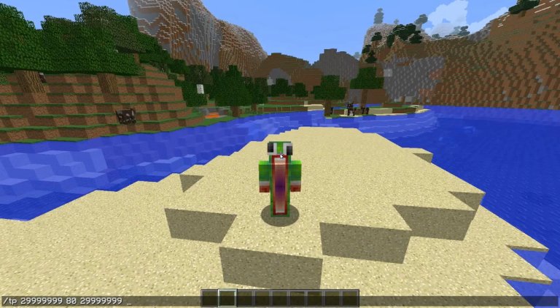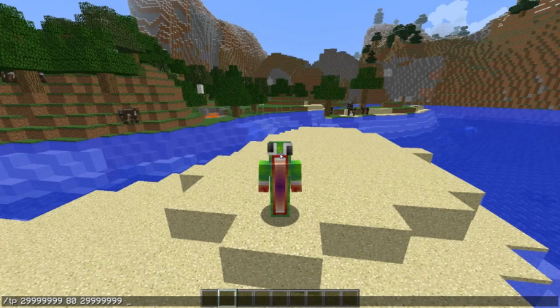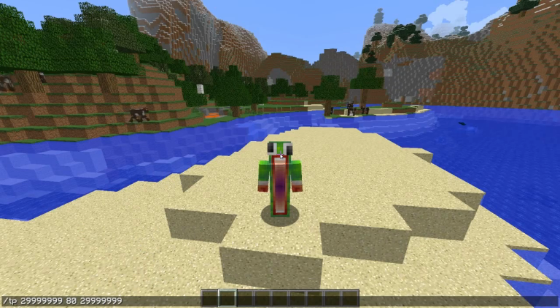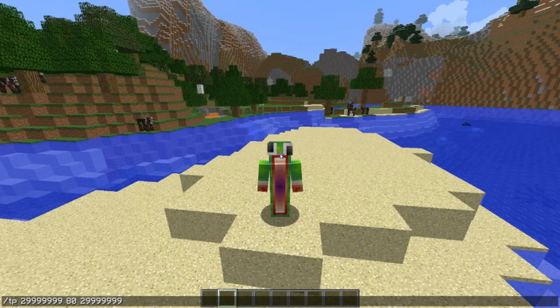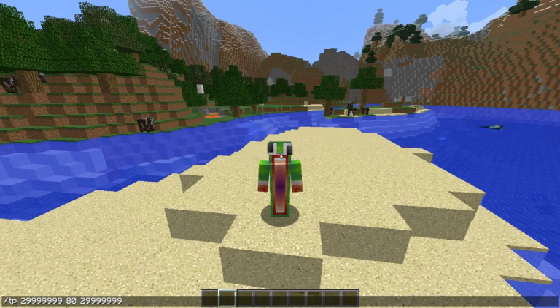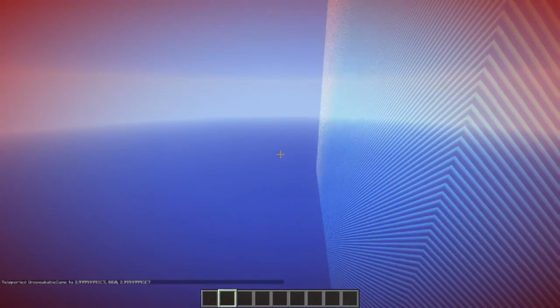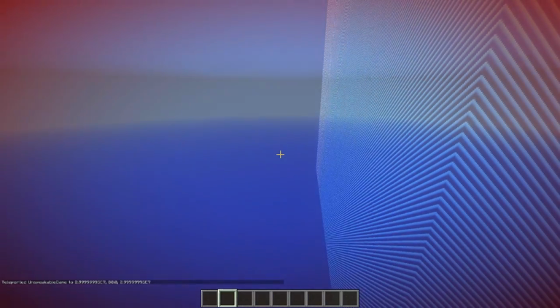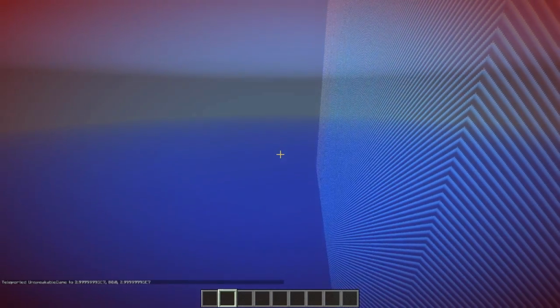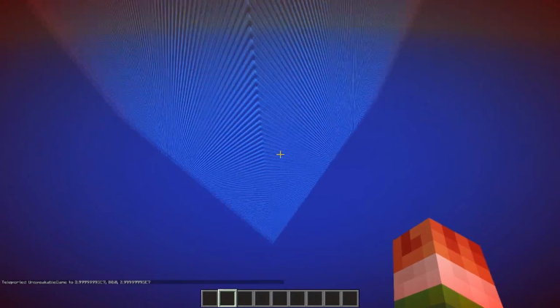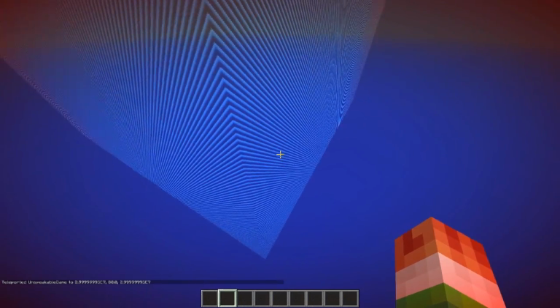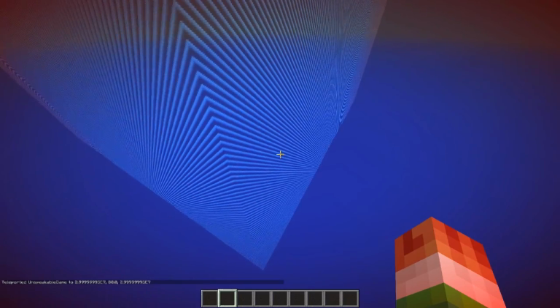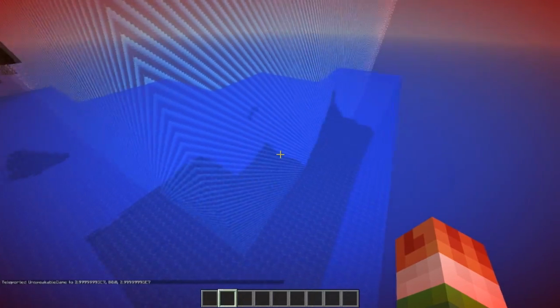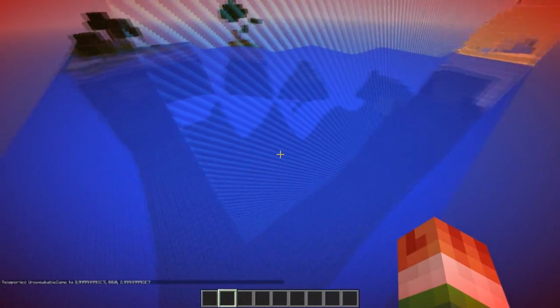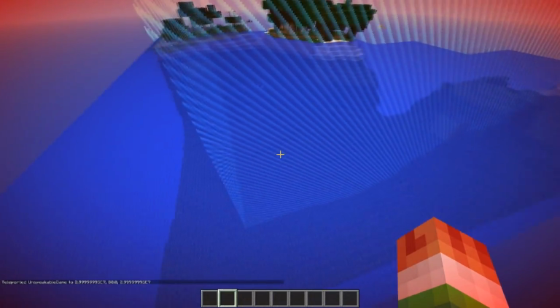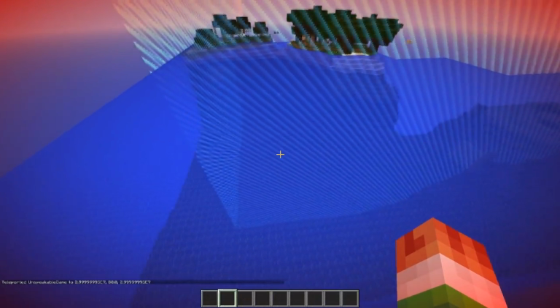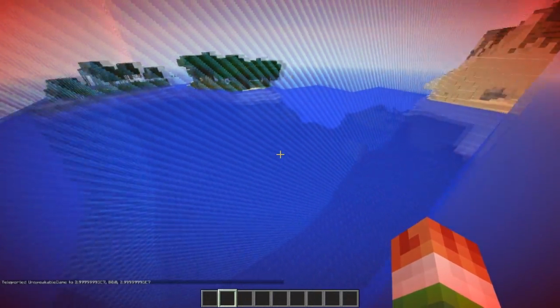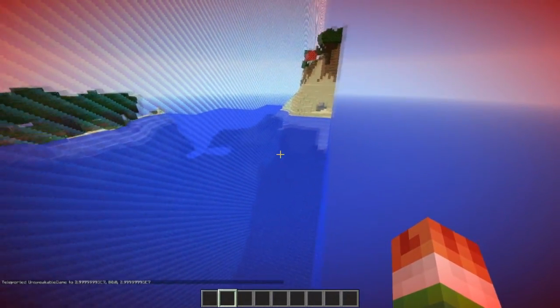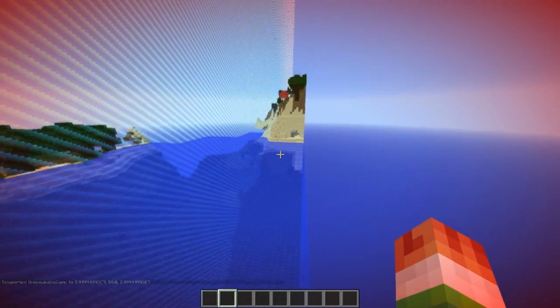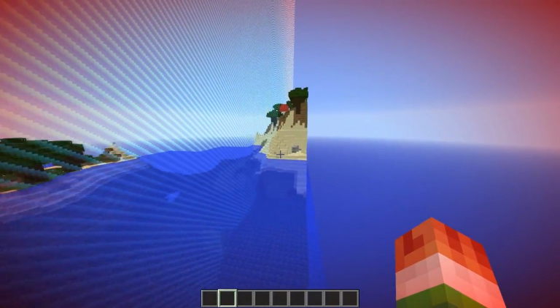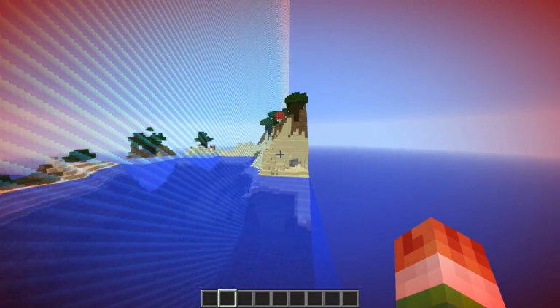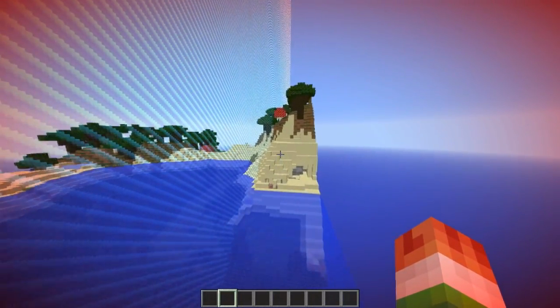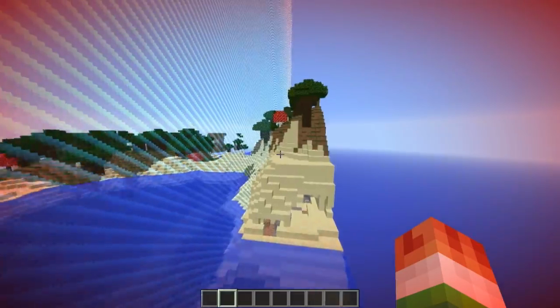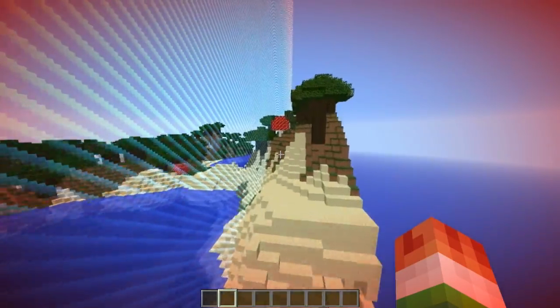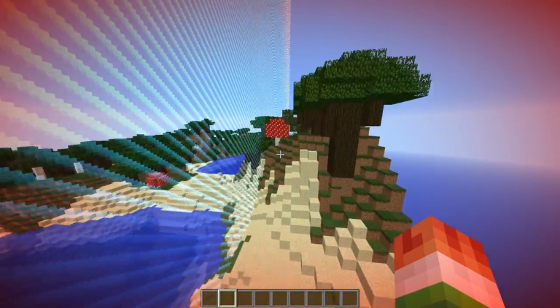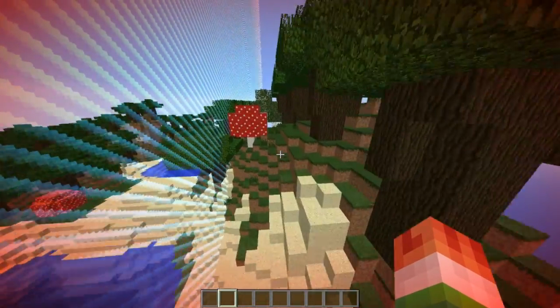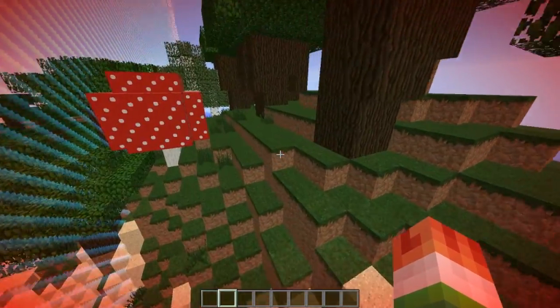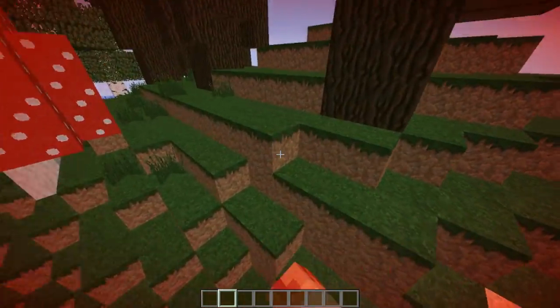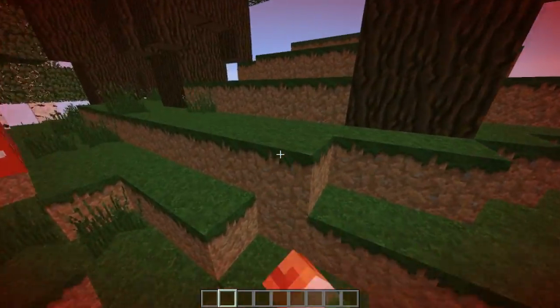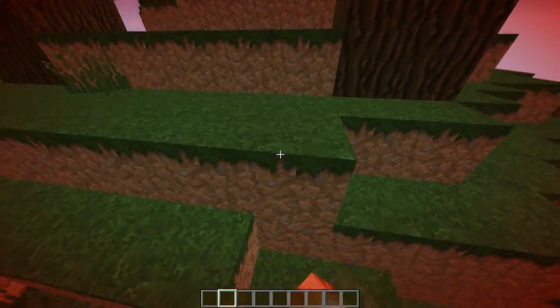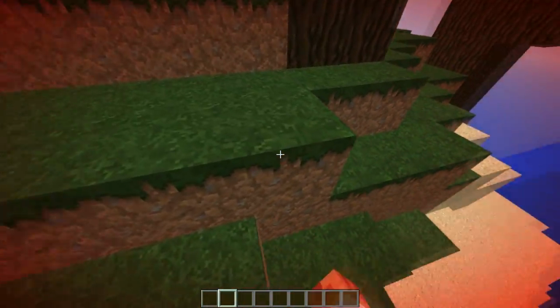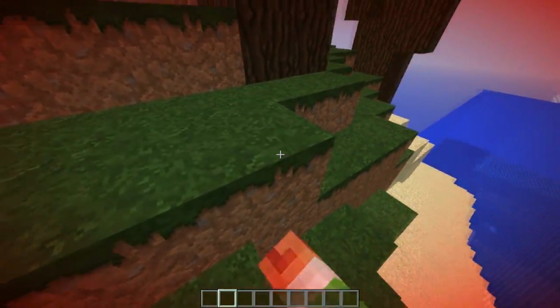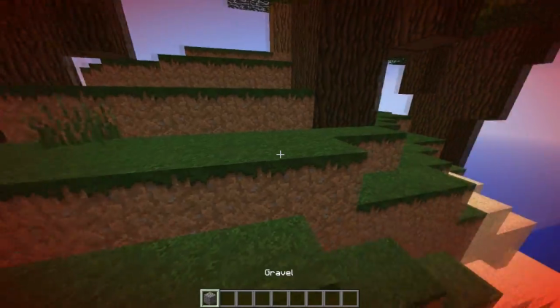Have you ever wondered what the end of the Minecraft world looks like? Well, with this command, you can teleport outside of the Minecraft world. Once you're outside of the world, you actually cannot break or place blocks. And whenever you go back inside of the world, you can't go back out to the outside.